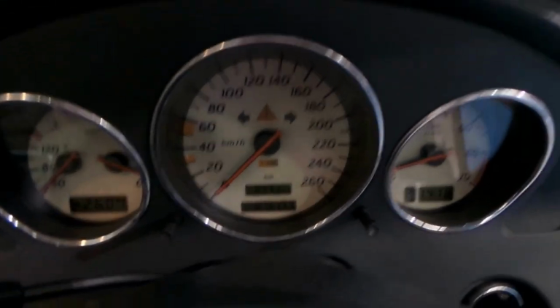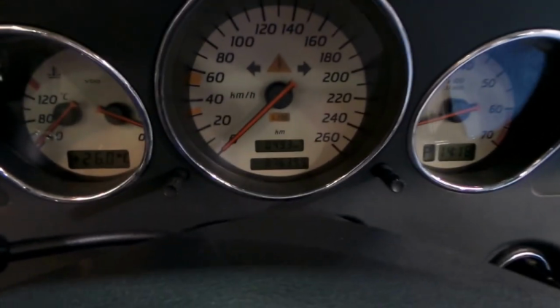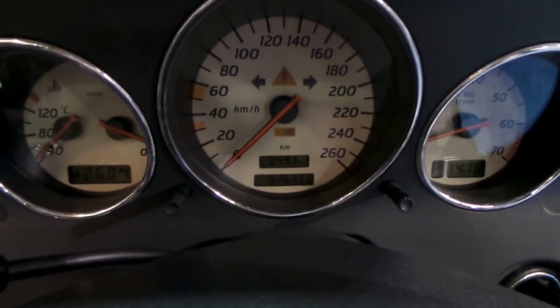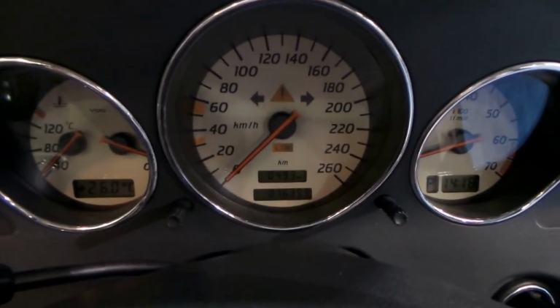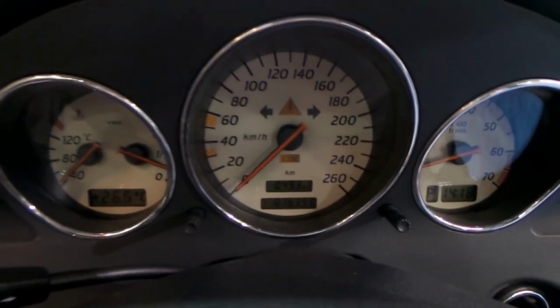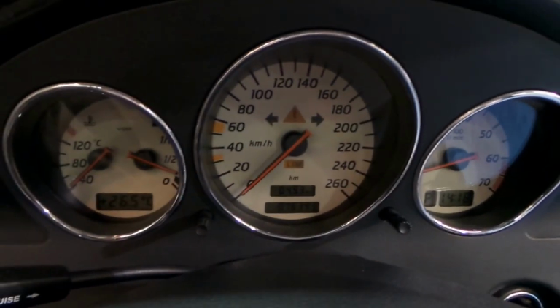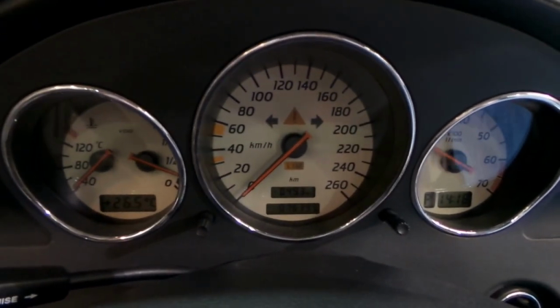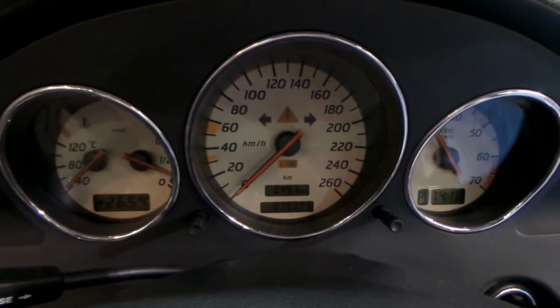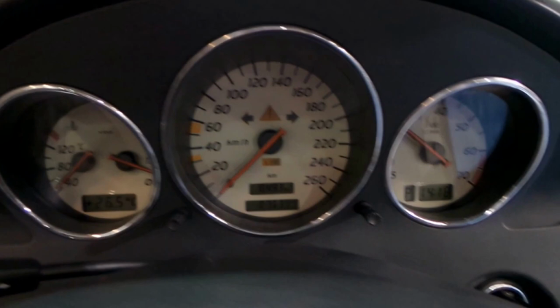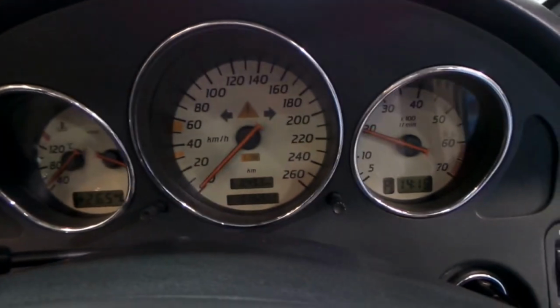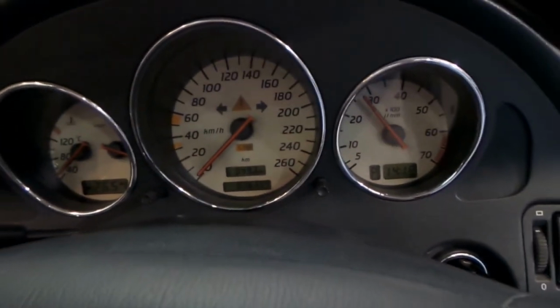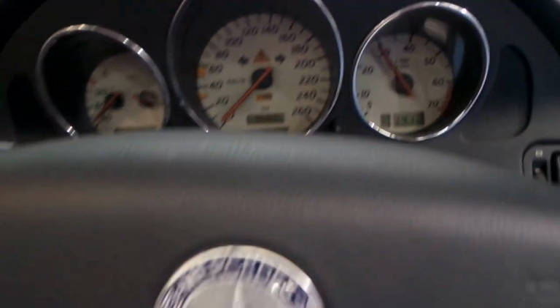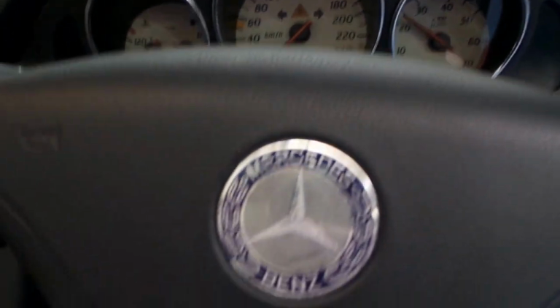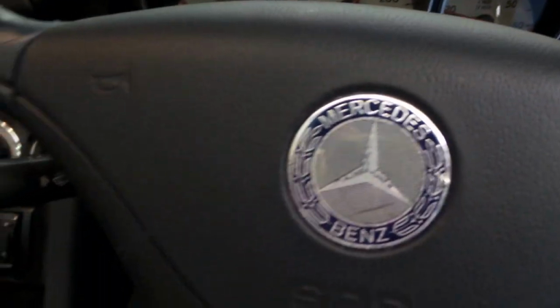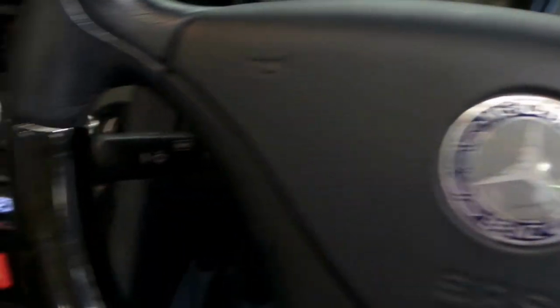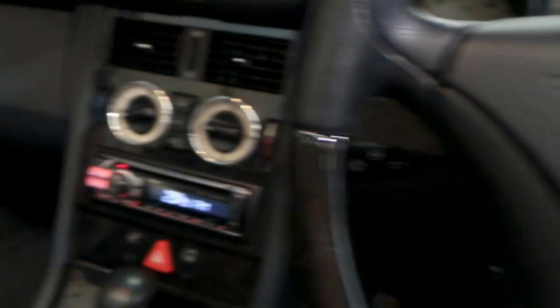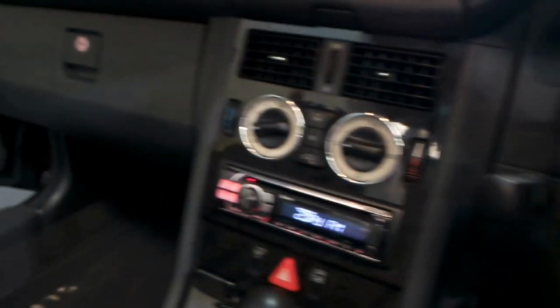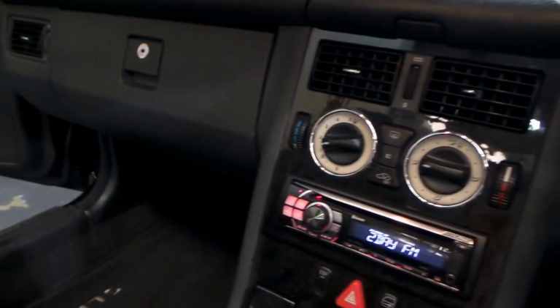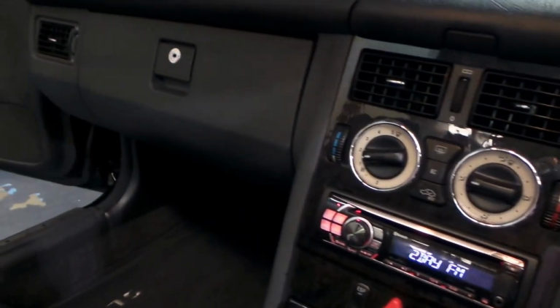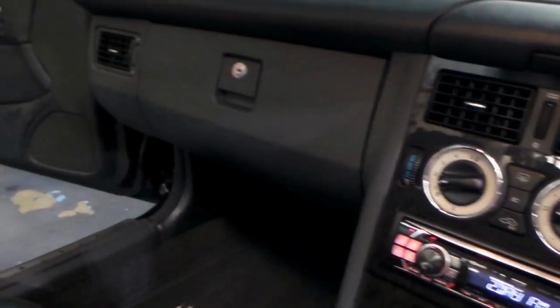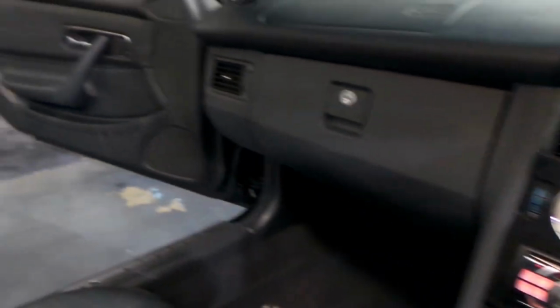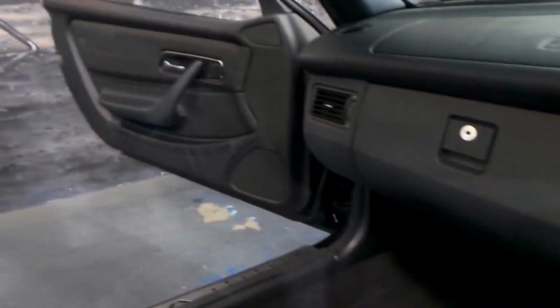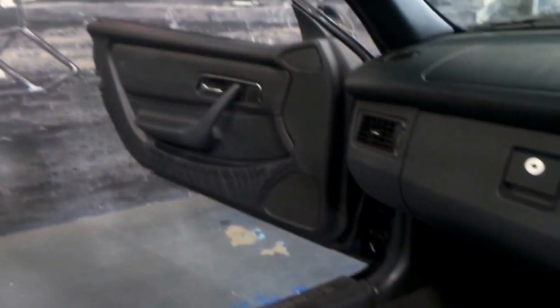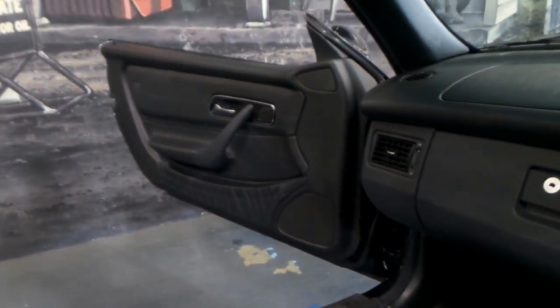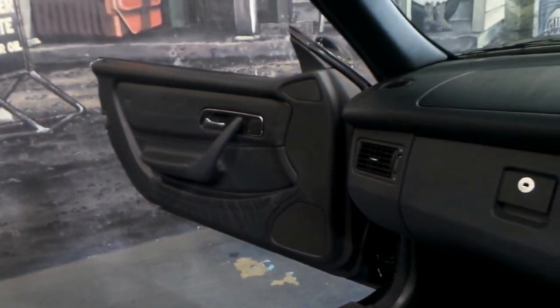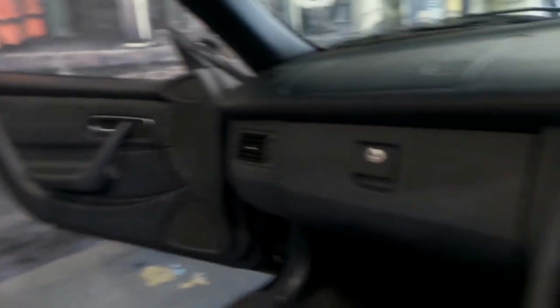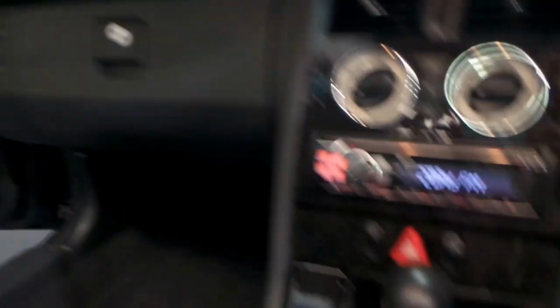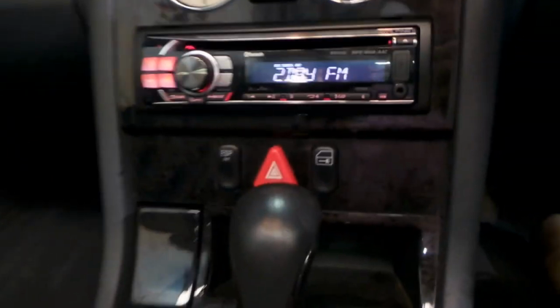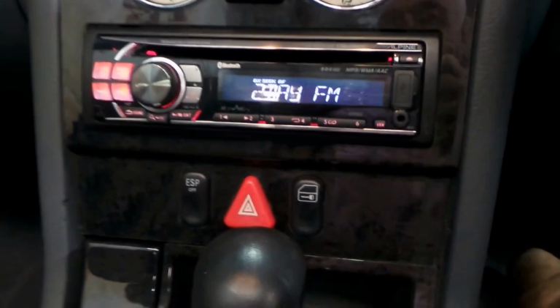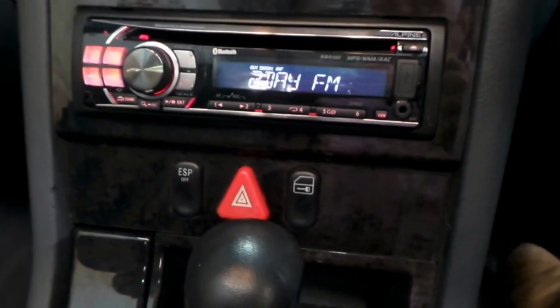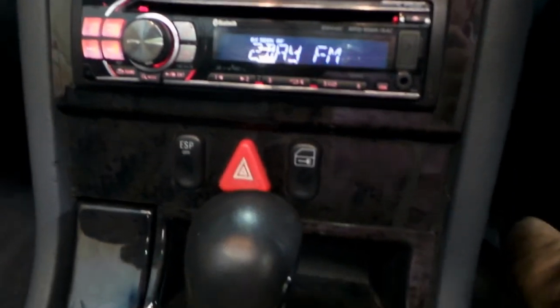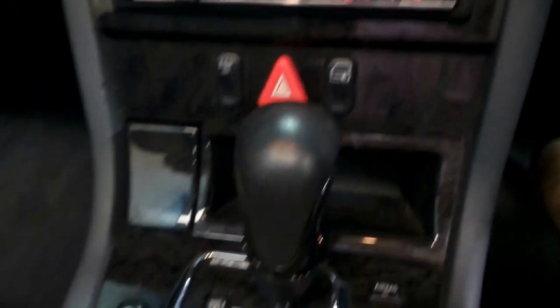It's got 76,300 kilometres, and don't they just sound absolutely fantastic. Airbags in the driver's and passenger side, in the doors, and there's that Alpine sound system.